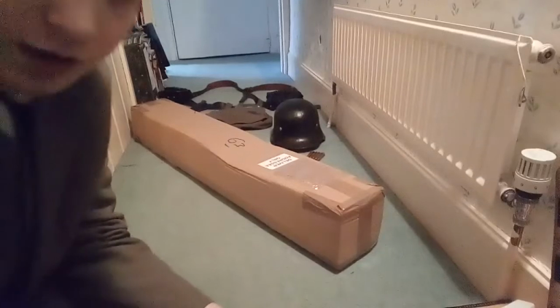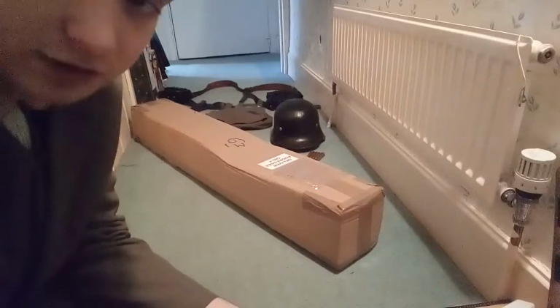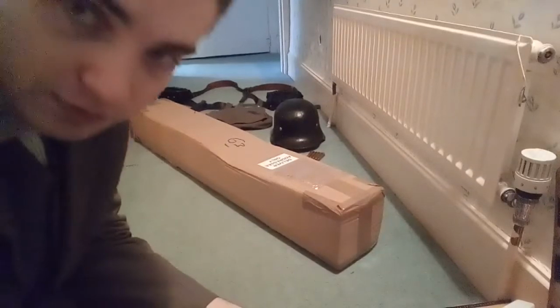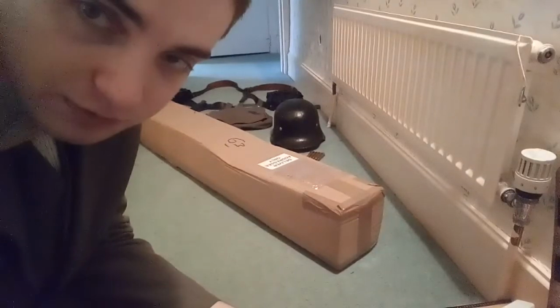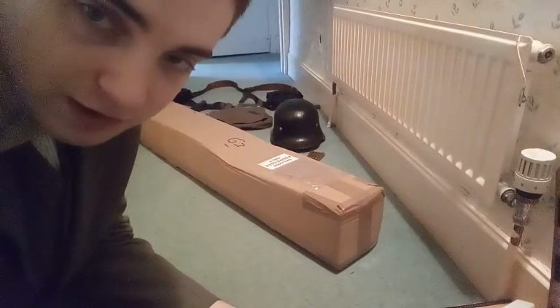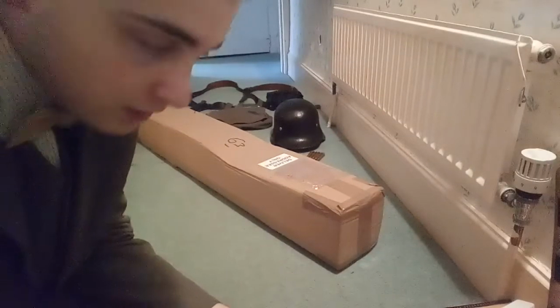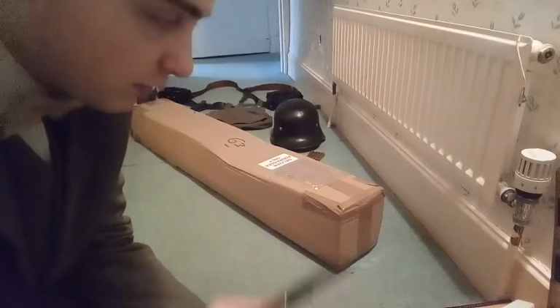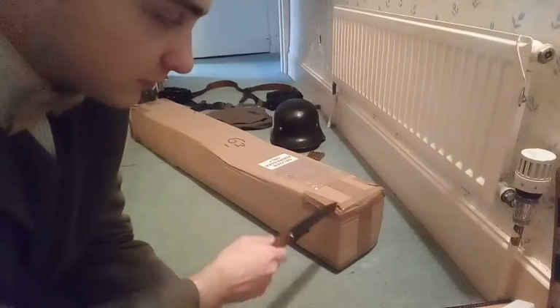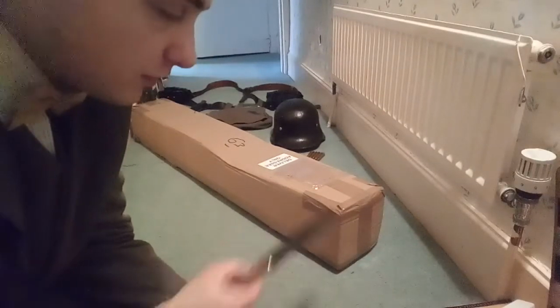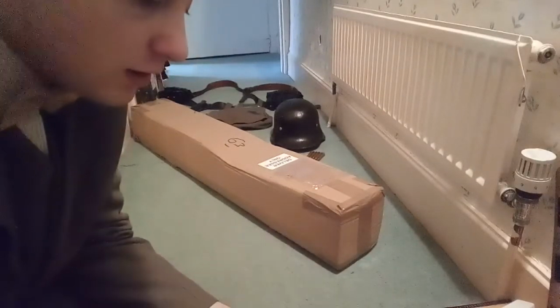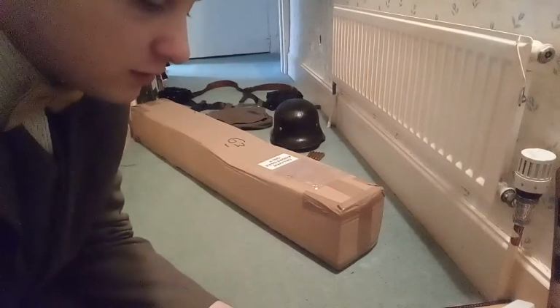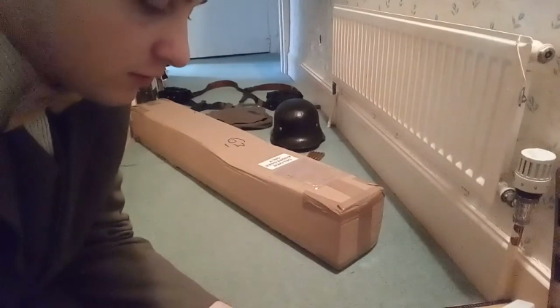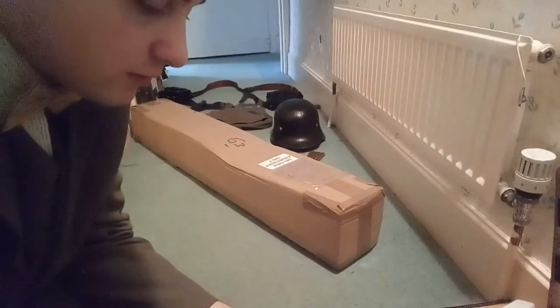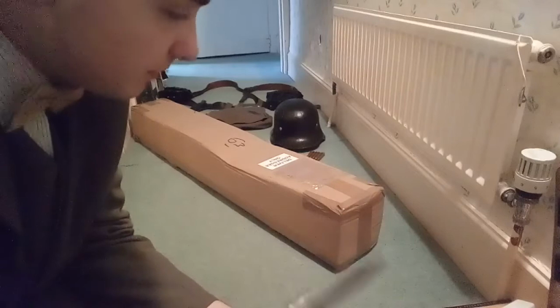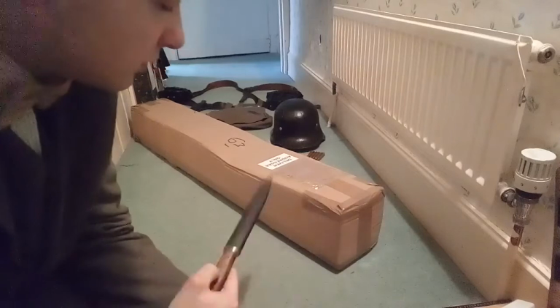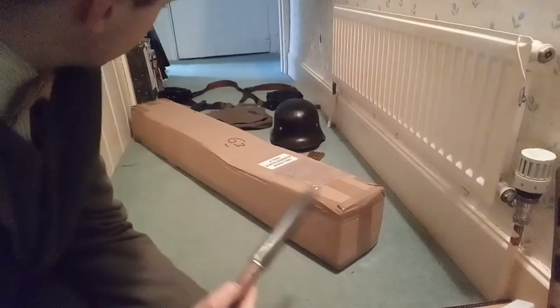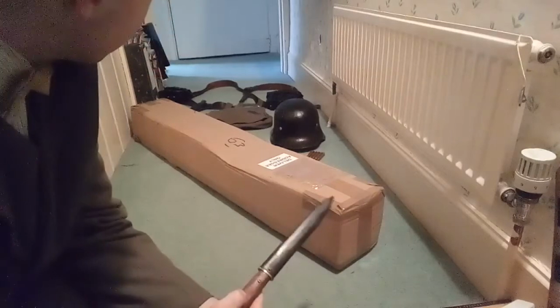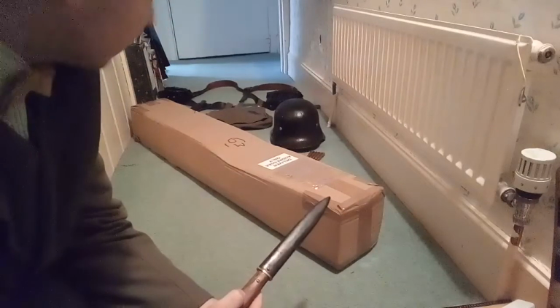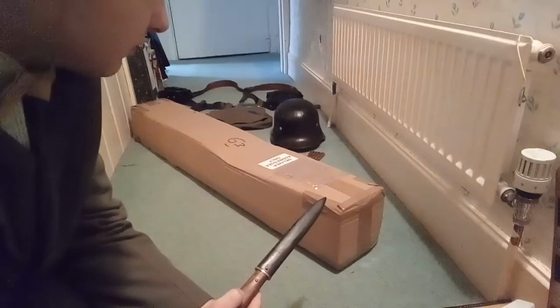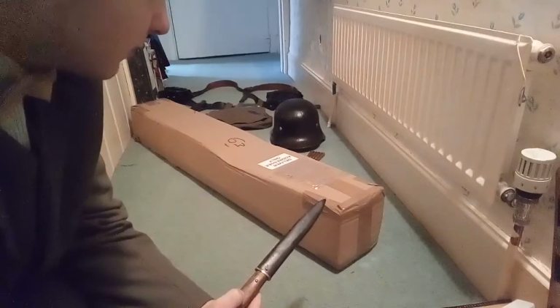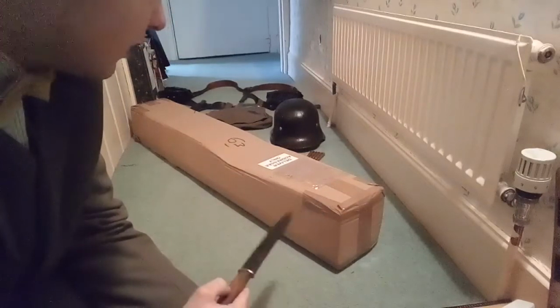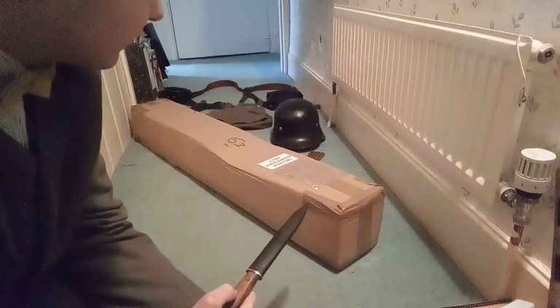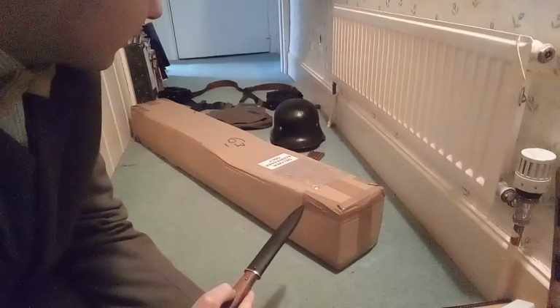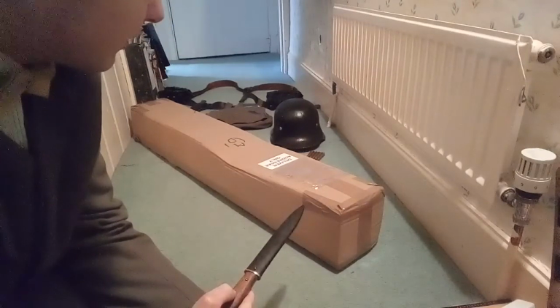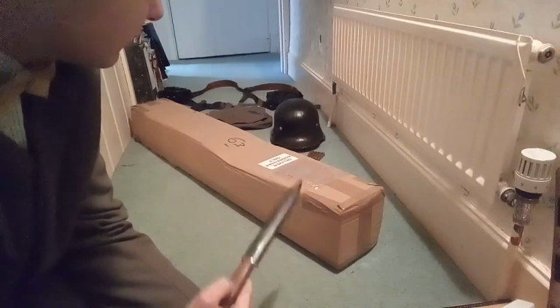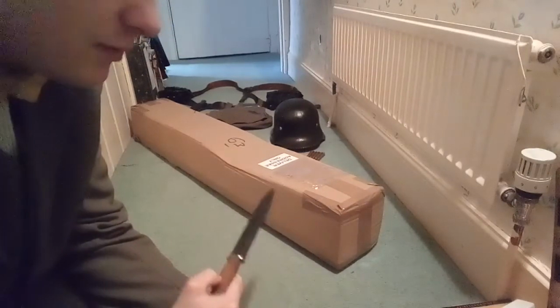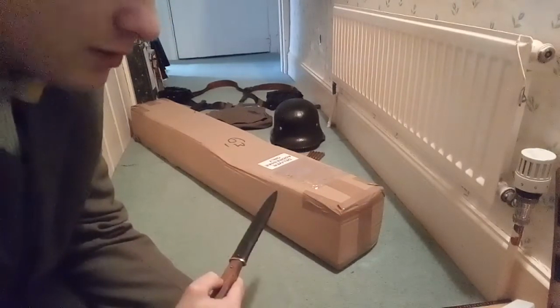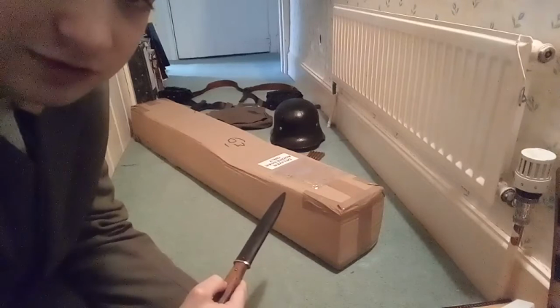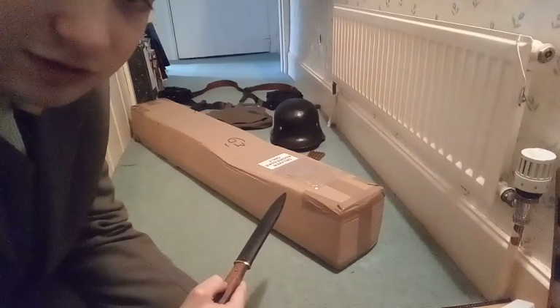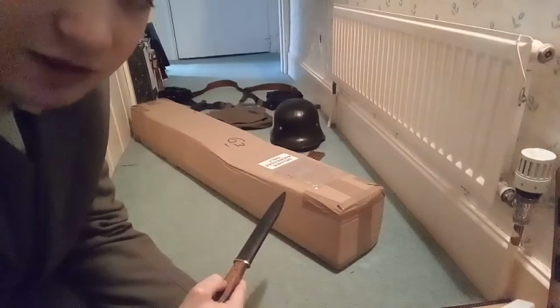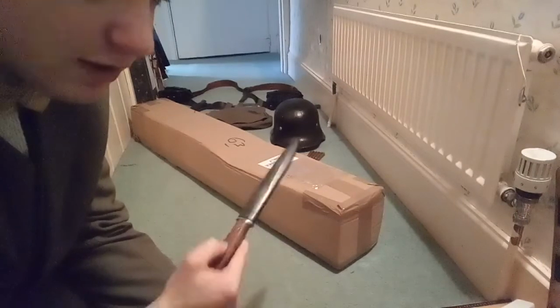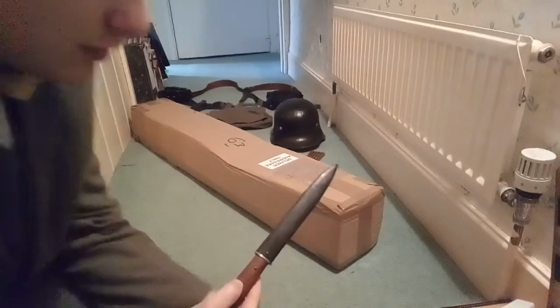Hi guys, I'm the BushJubDubGerman and today I've got another unboxing for you. It should be something really awesome — it is in one of them large boxes so you can probably guess that it's going to be a rifle.